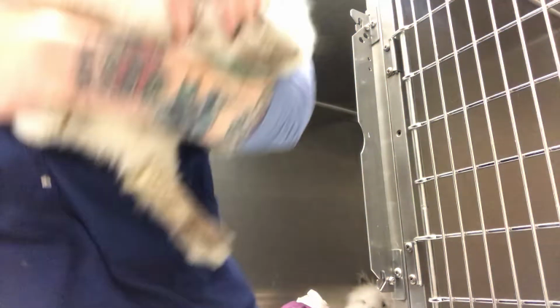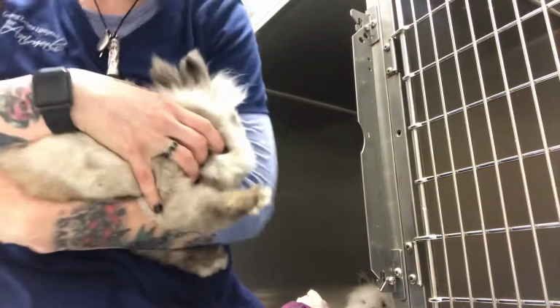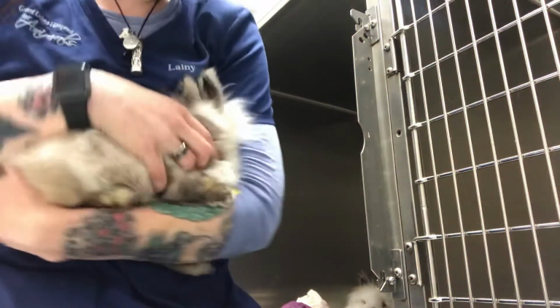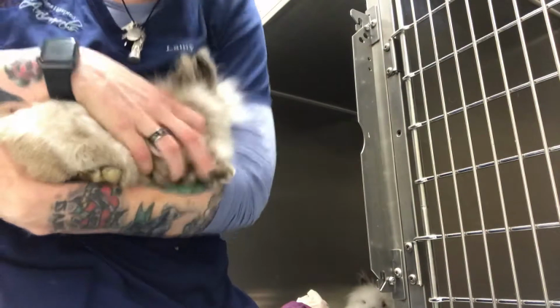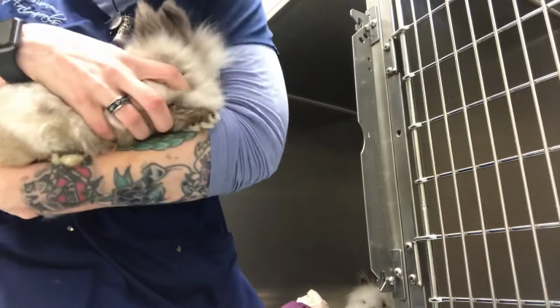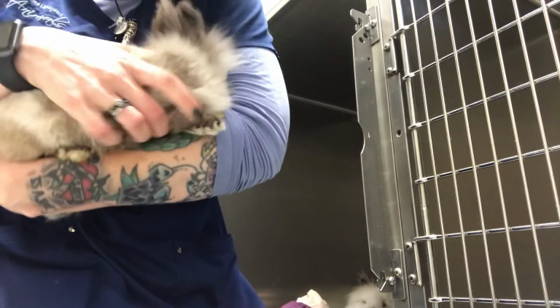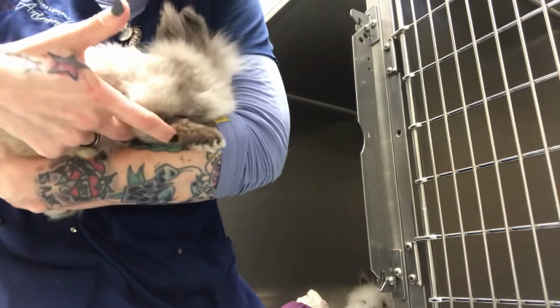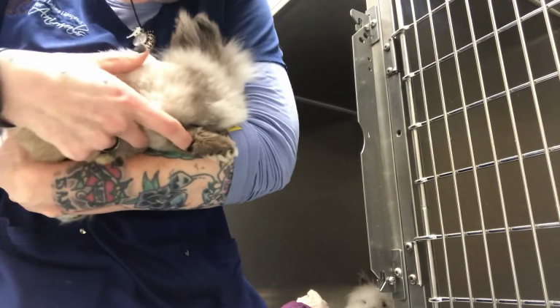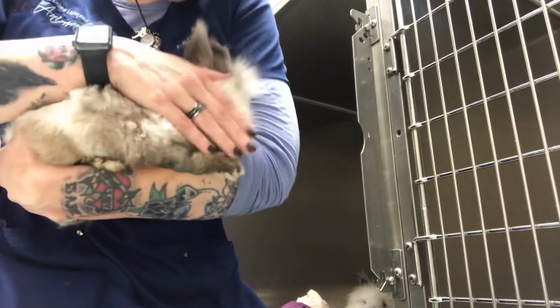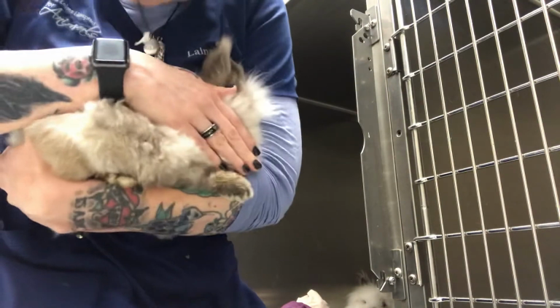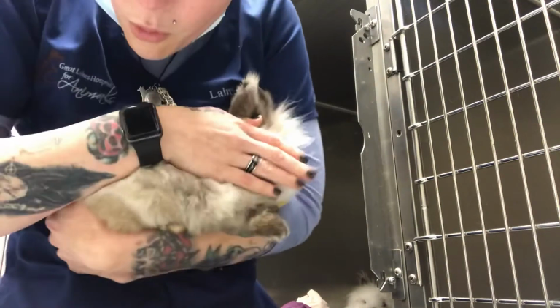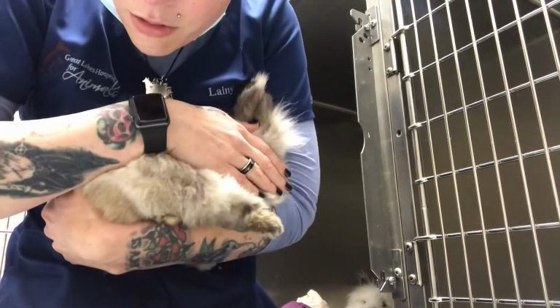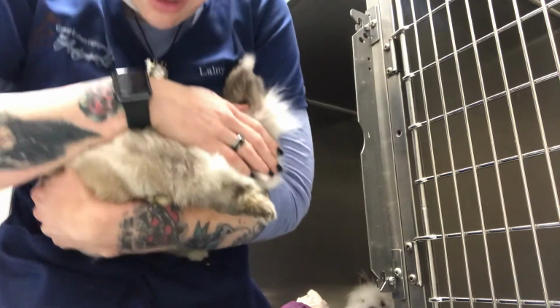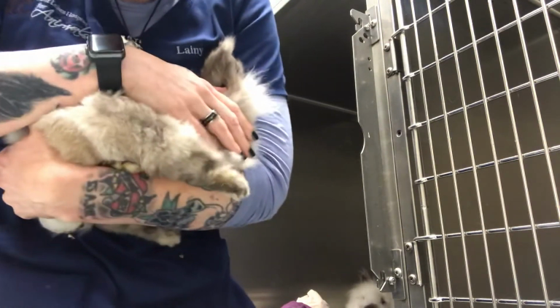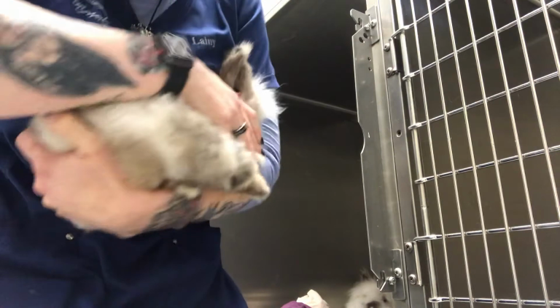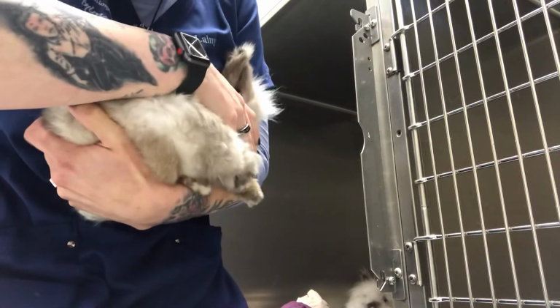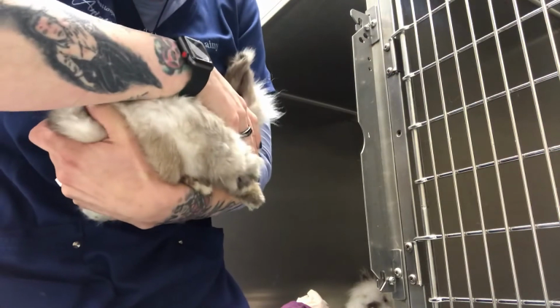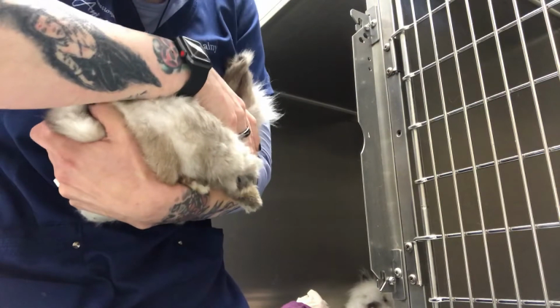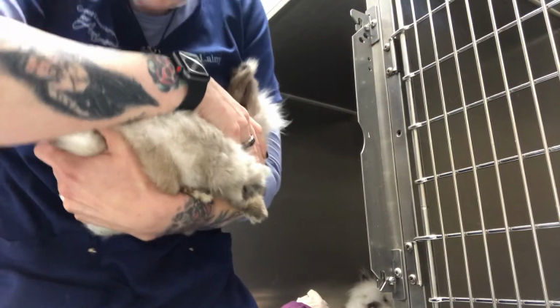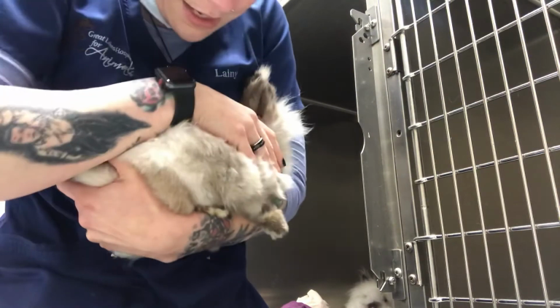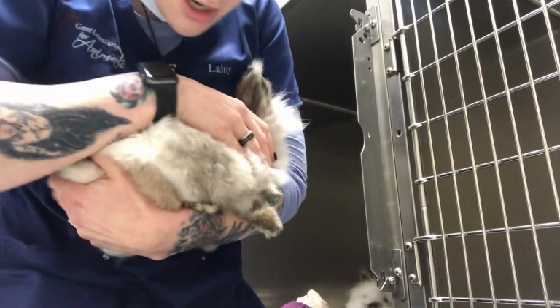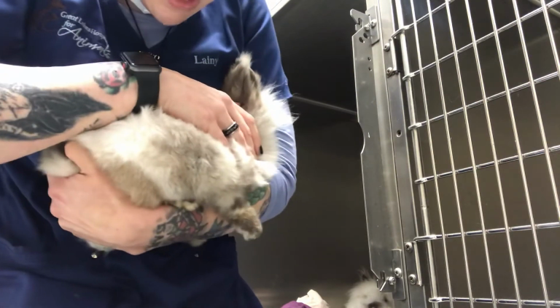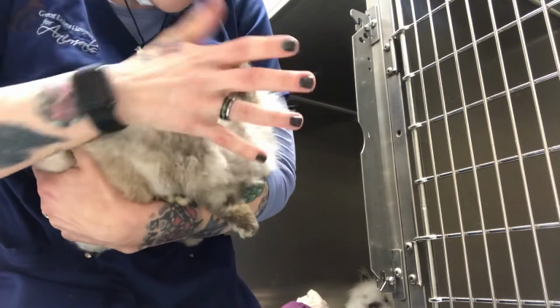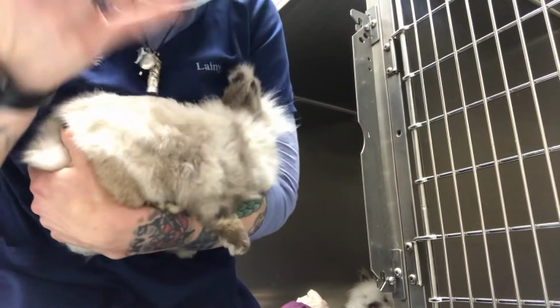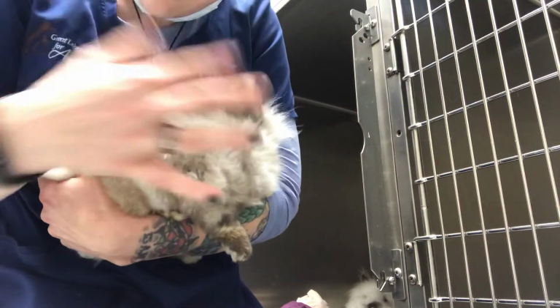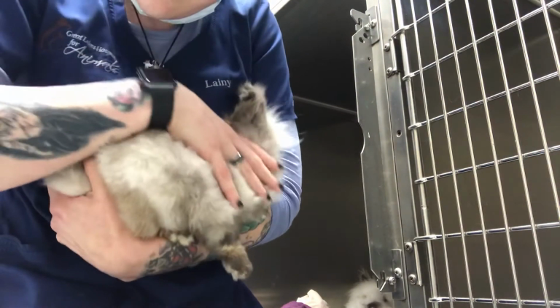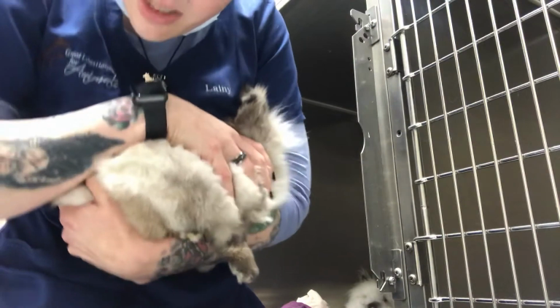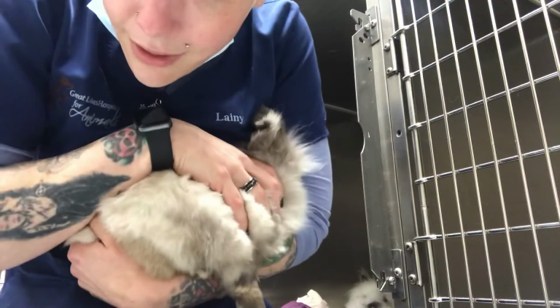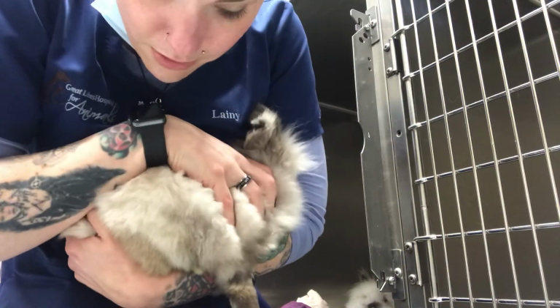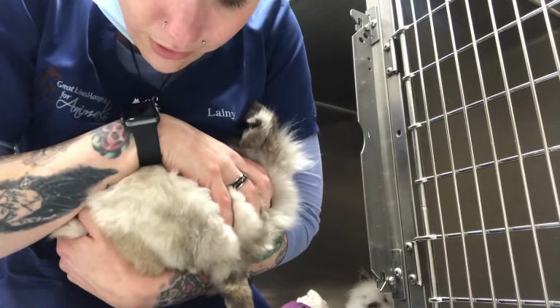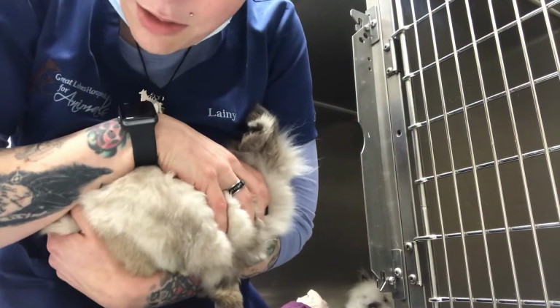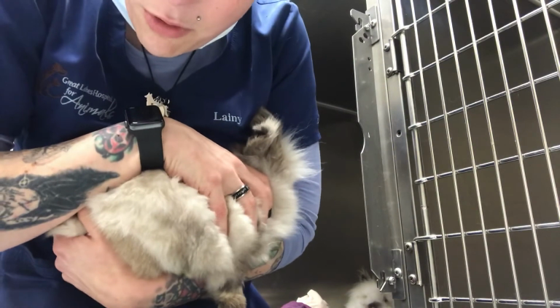When moving a rabbit, you want to make sure that your arm is under their dorsum. Their head will go right into the crook of your arm. You're supporting the whole body, especially the back end with your hand, and then this hand you can keep a light hand on their scruff in case they were to move.